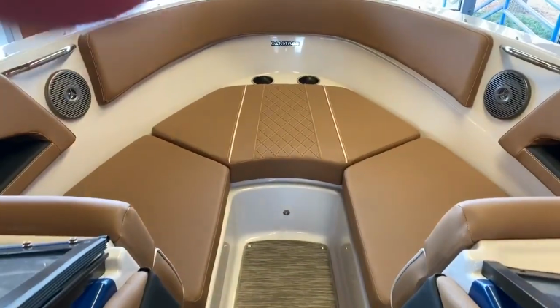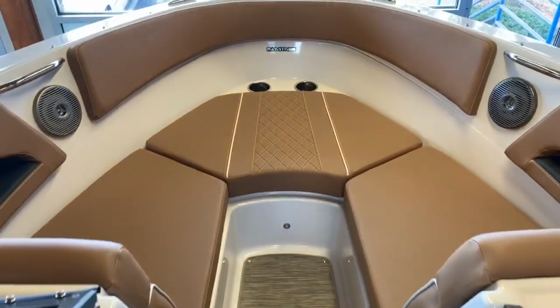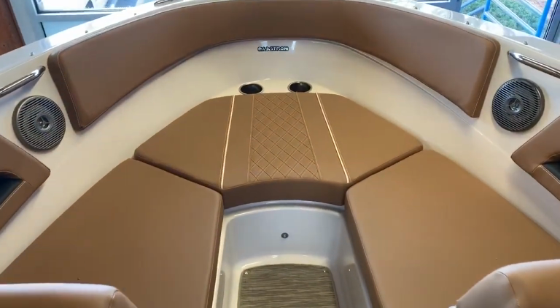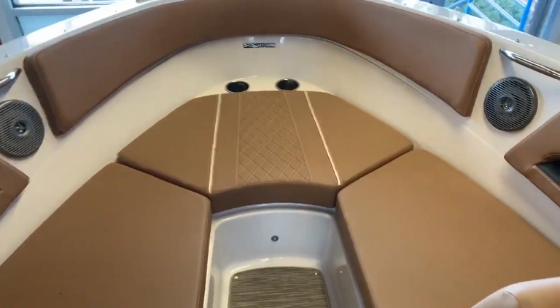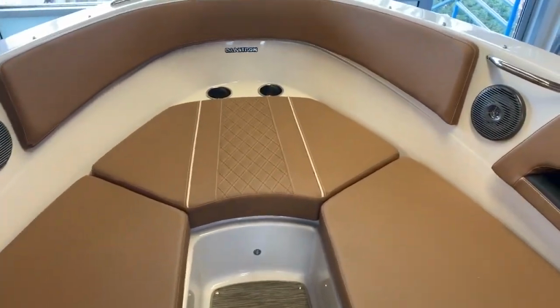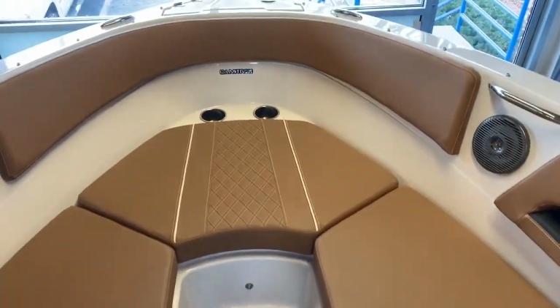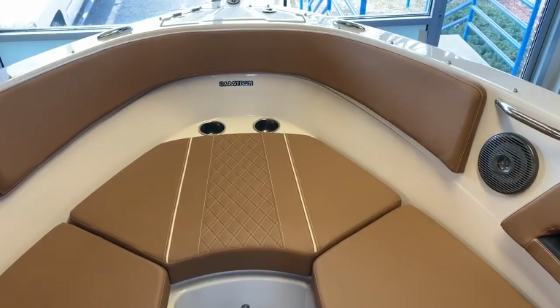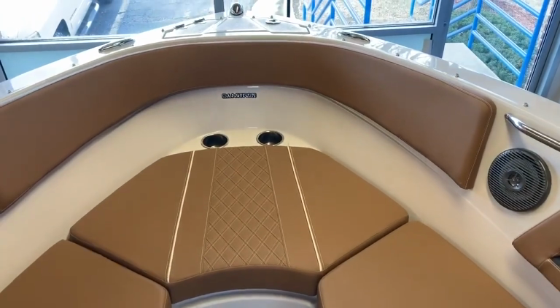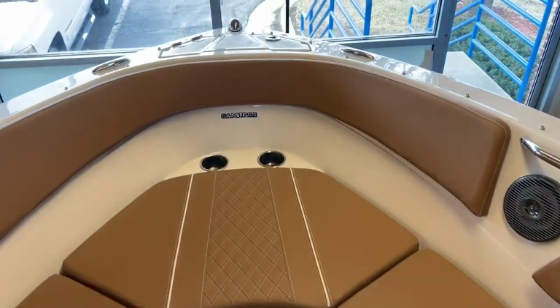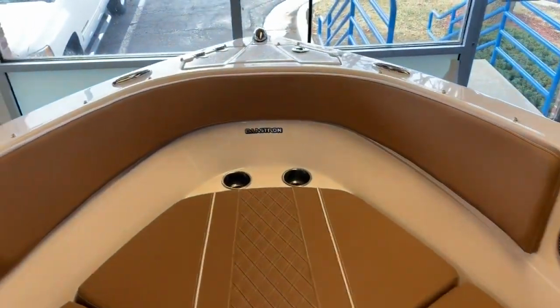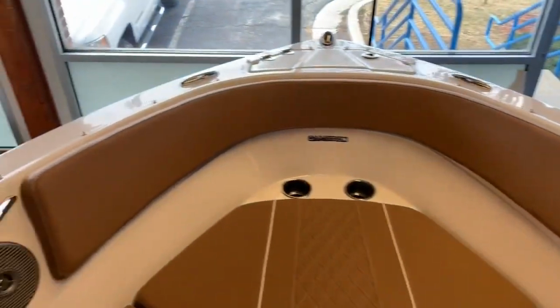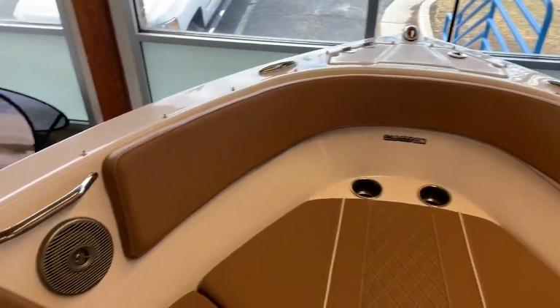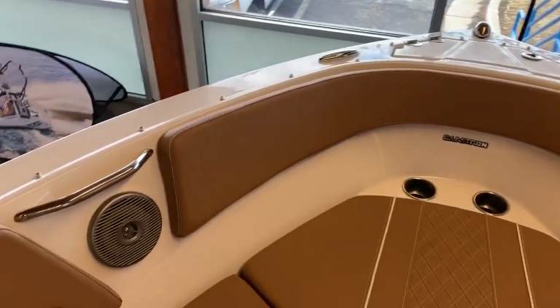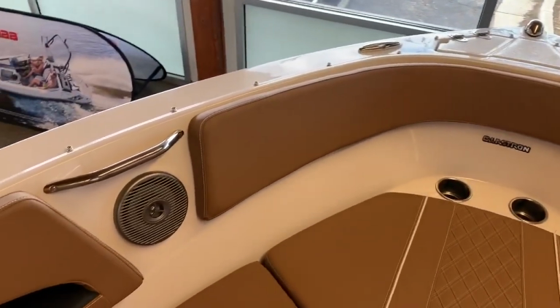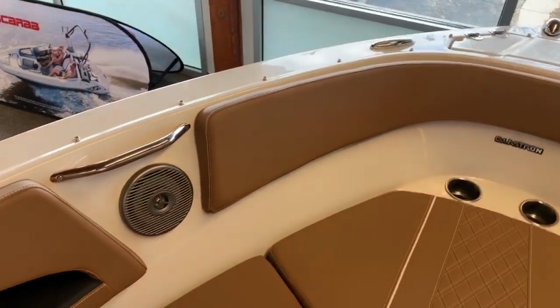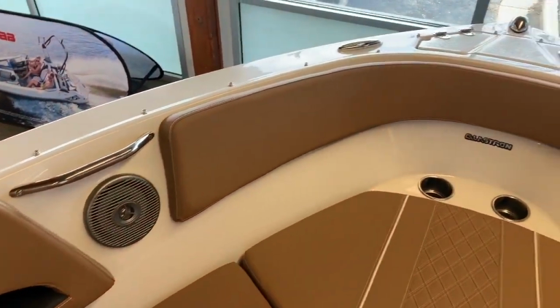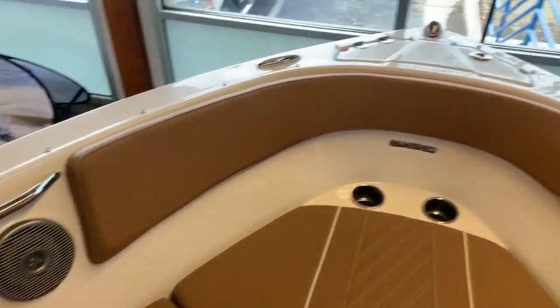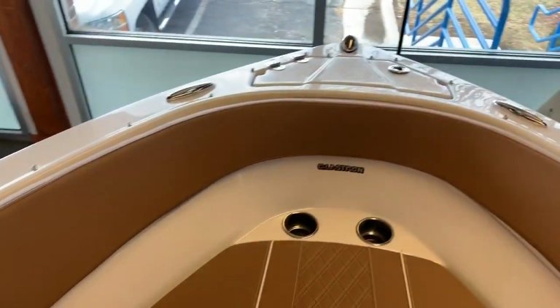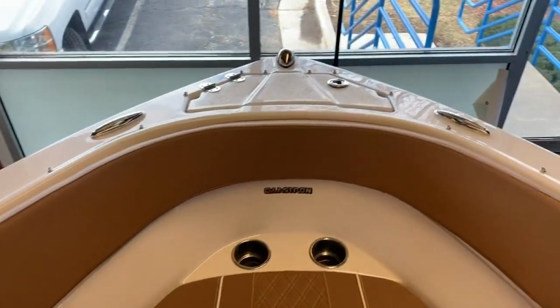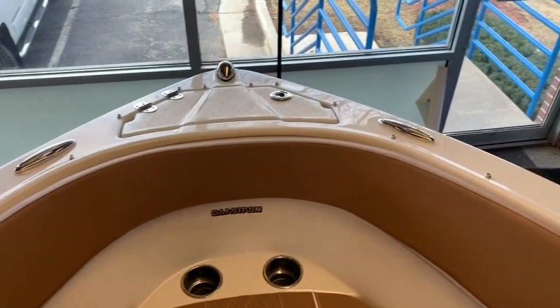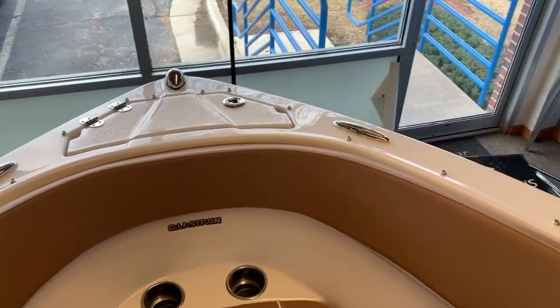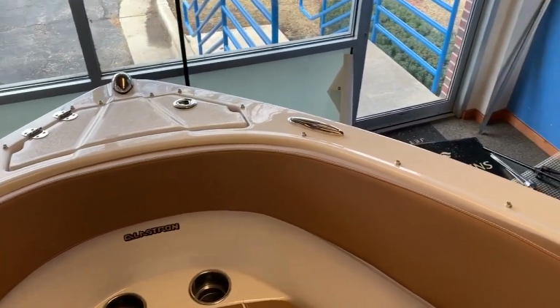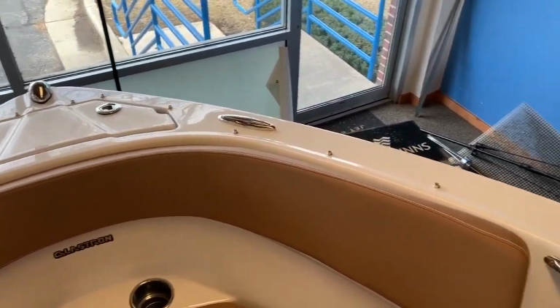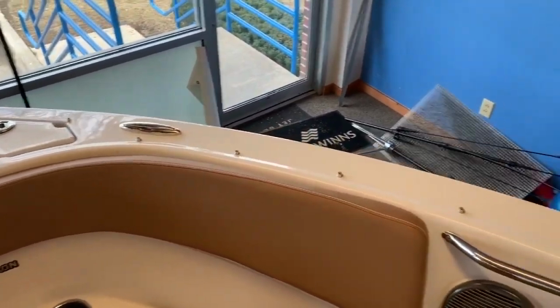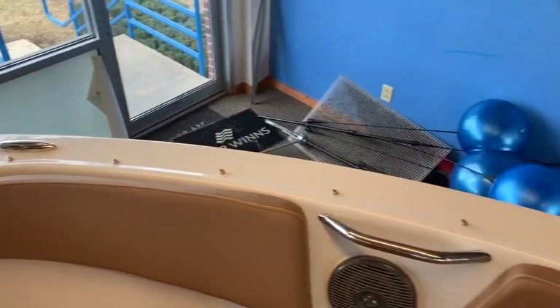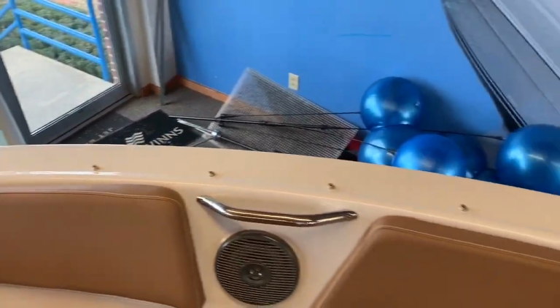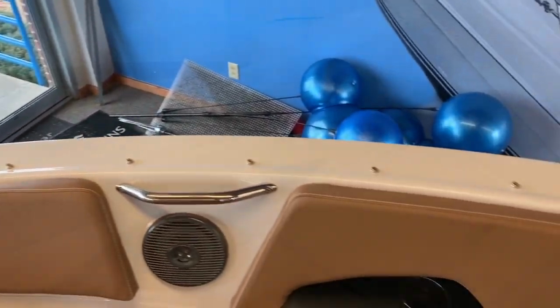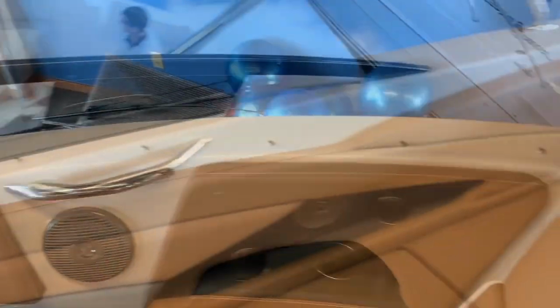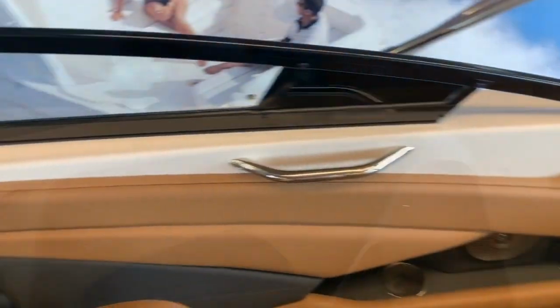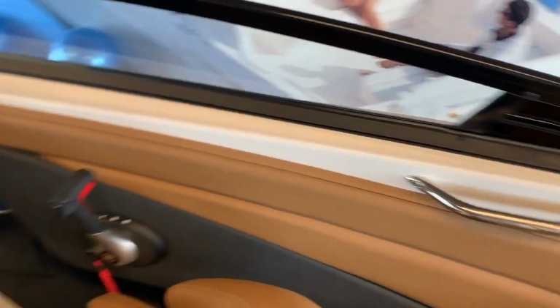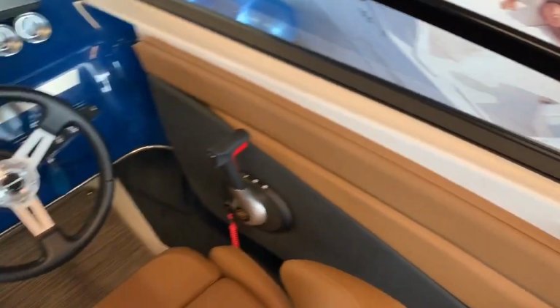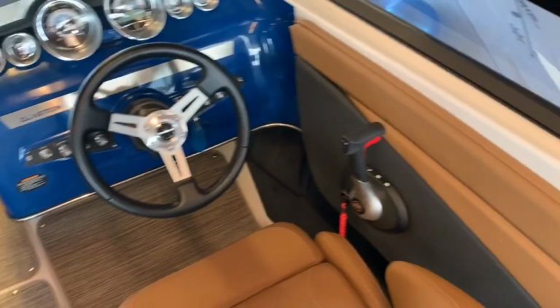There's a large bottle storage in front for maximum seating, two speakers, and cupholders throughout as we get to the helm.